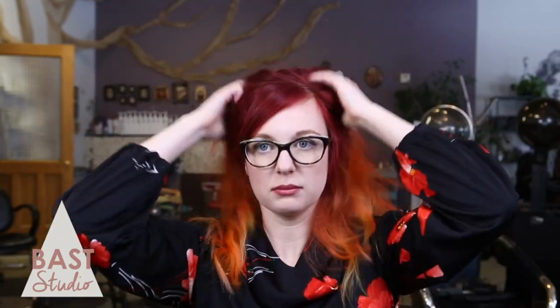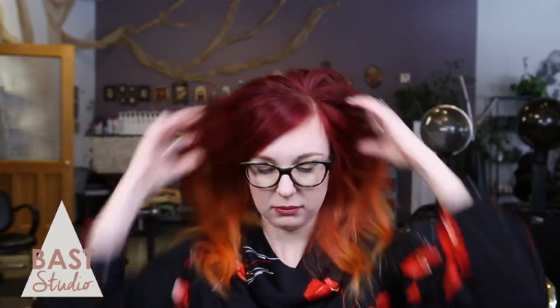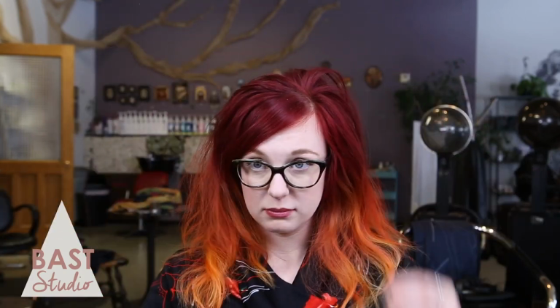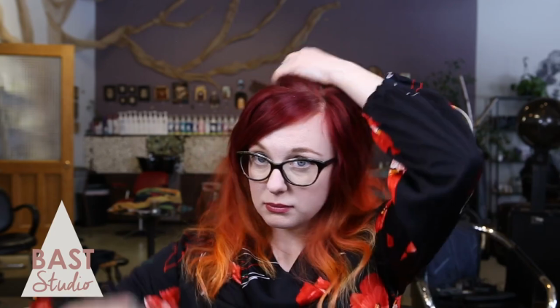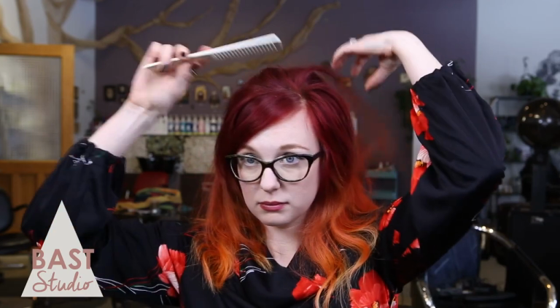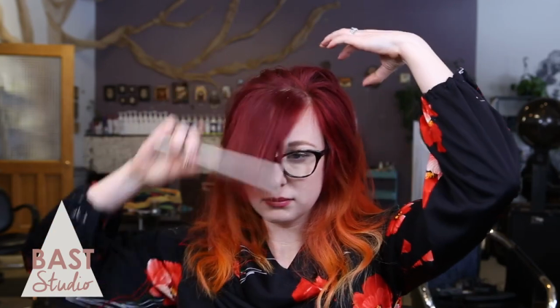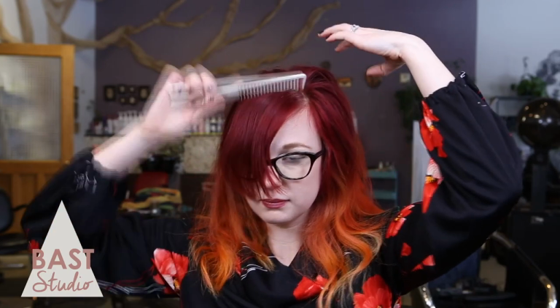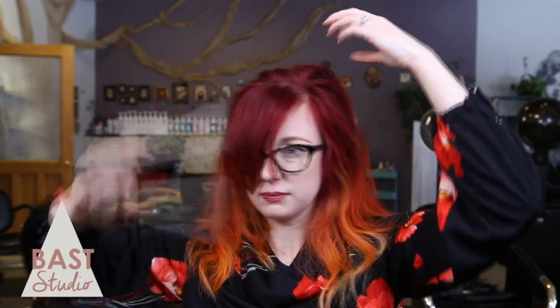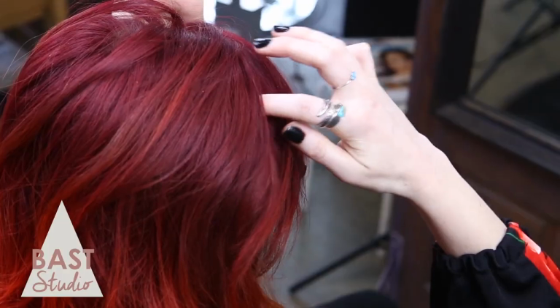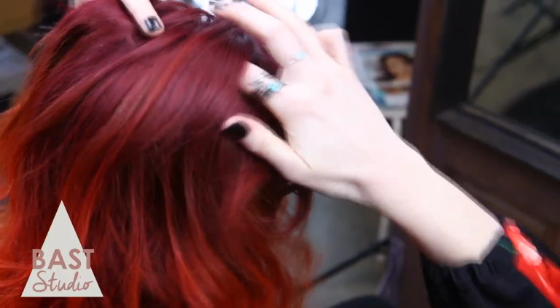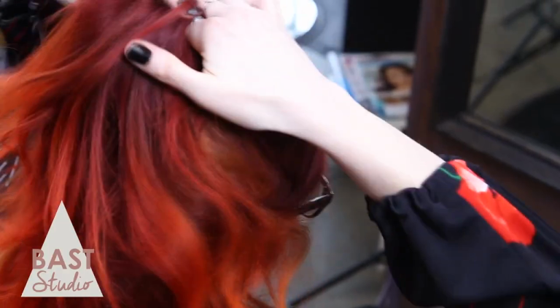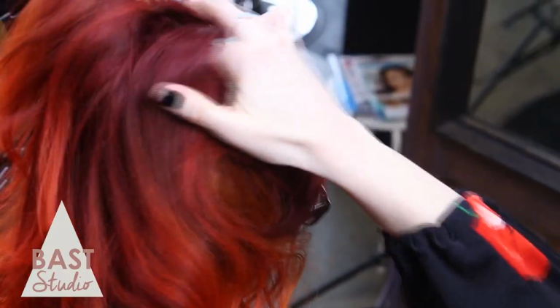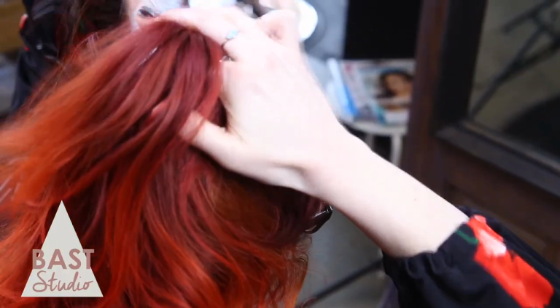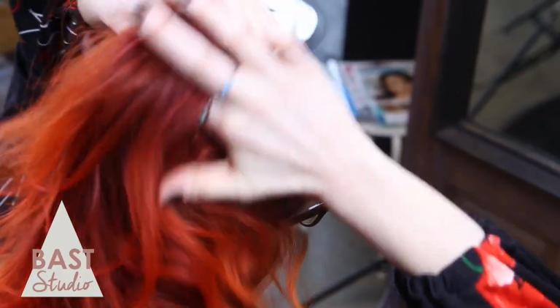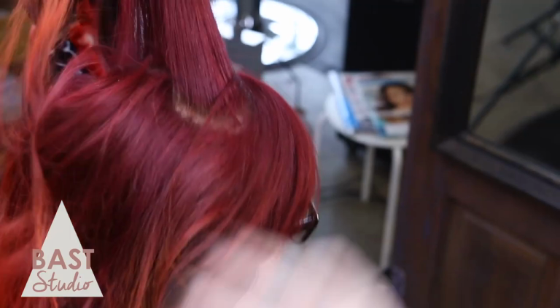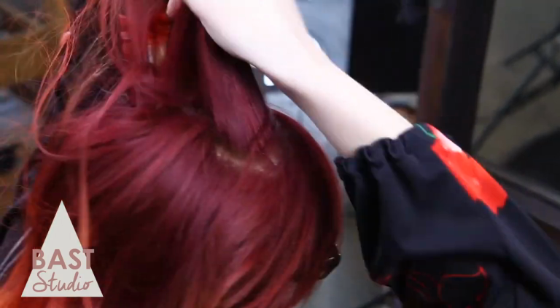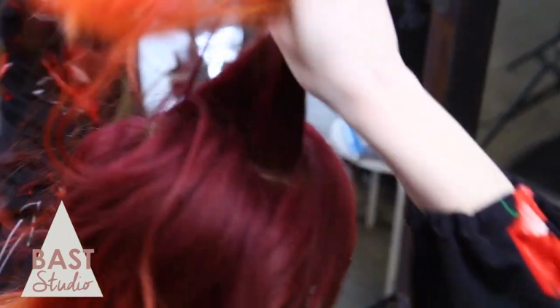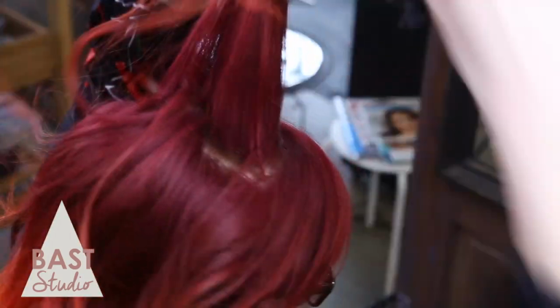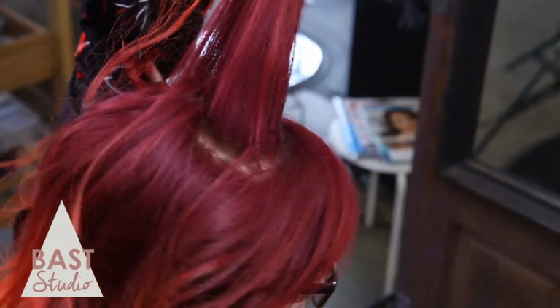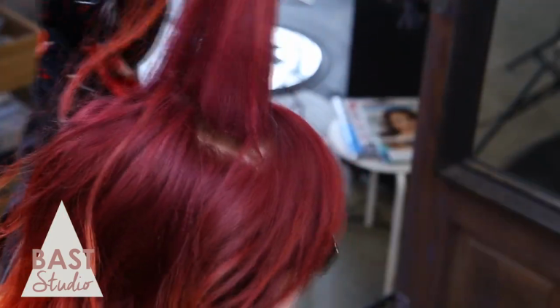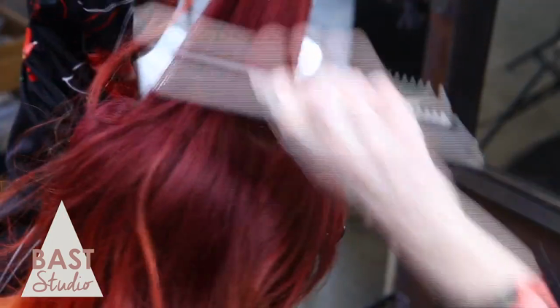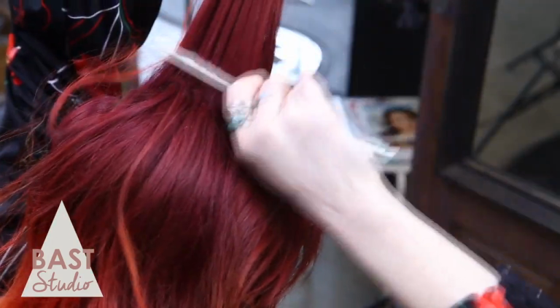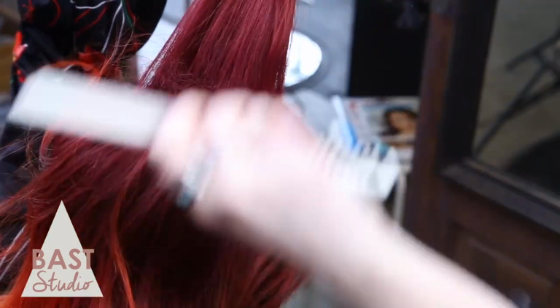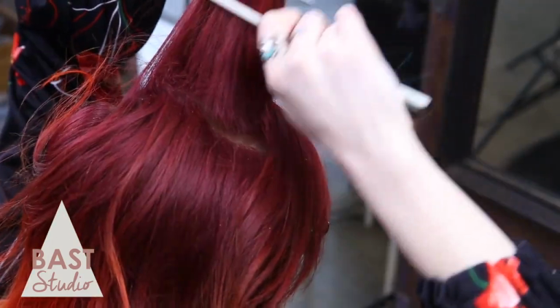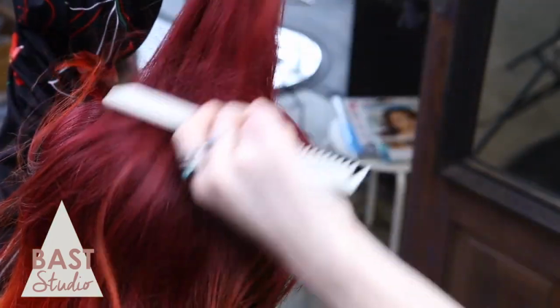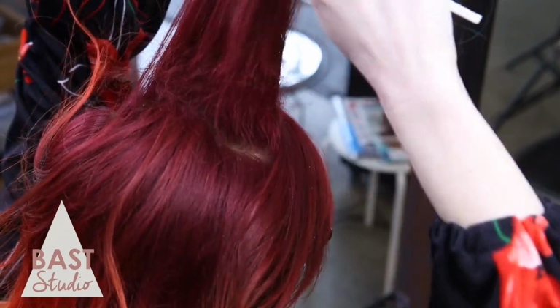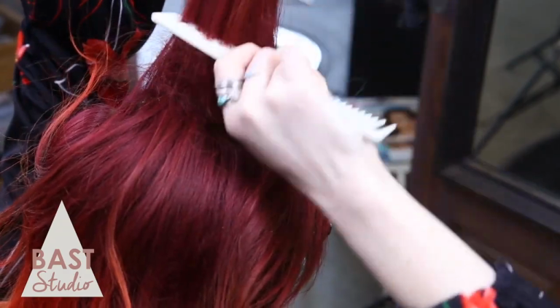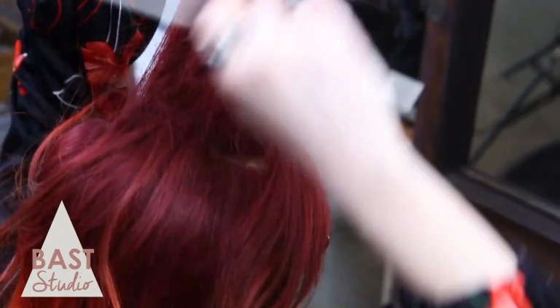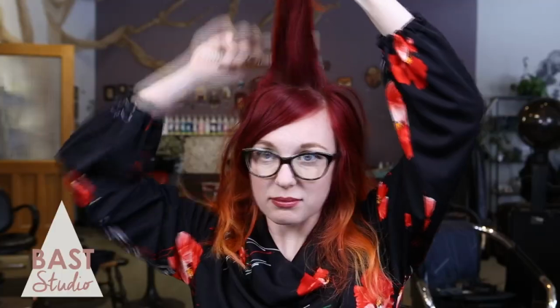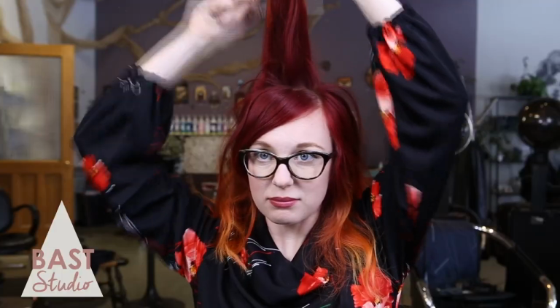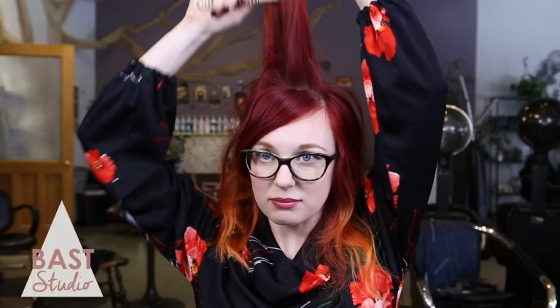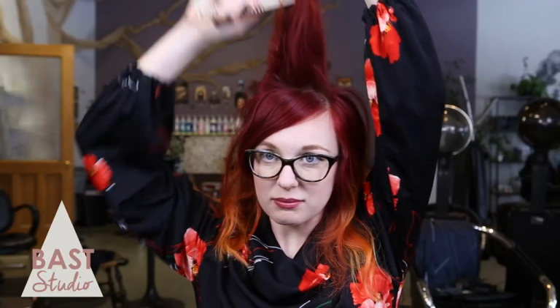I'm going to leave my bangs and a little bit of the hair around my face out. Take your first section about an inch wide behind your bangs, or wherever you want the volume to start. To tease, just move your hand in a circle and push your hair down very lightly. You don't want to cause damage to your hair.